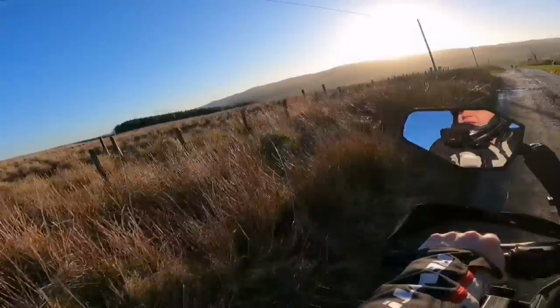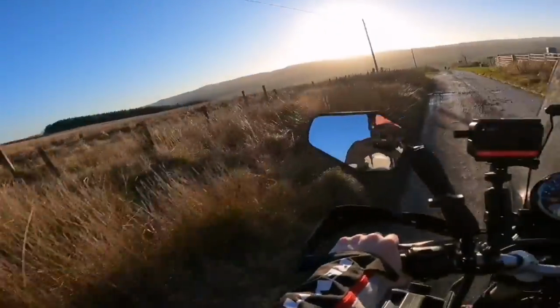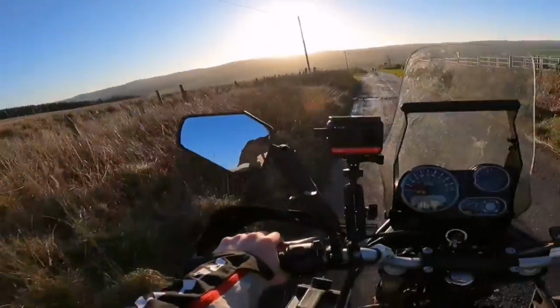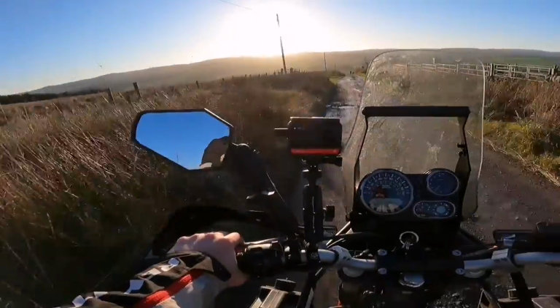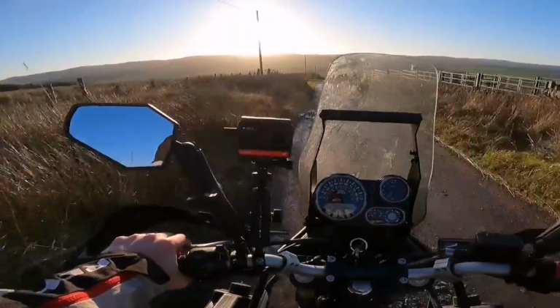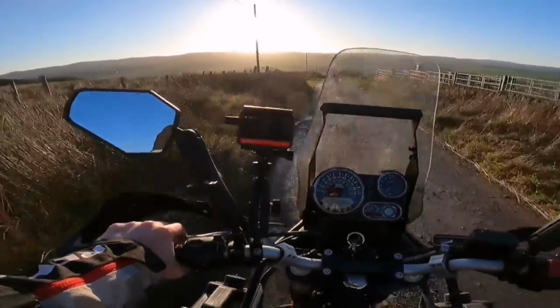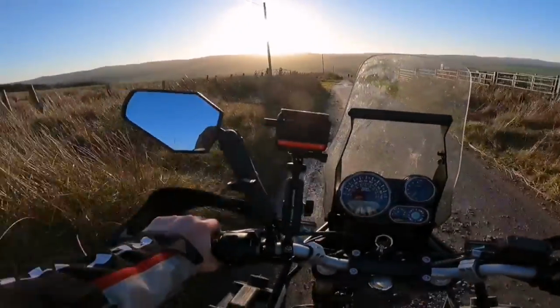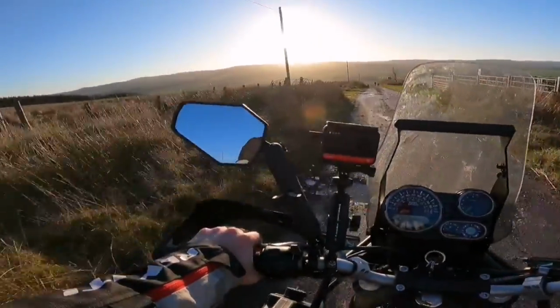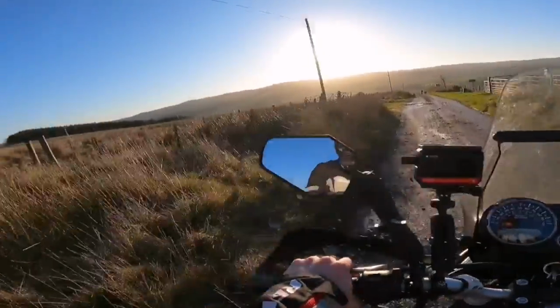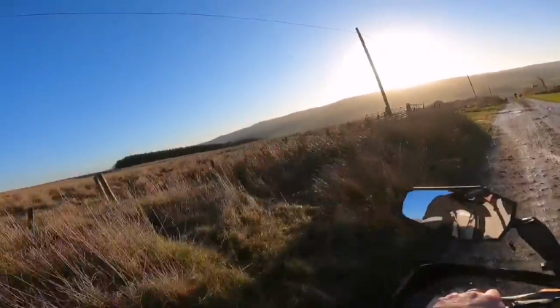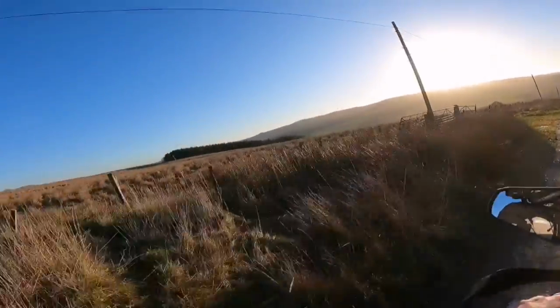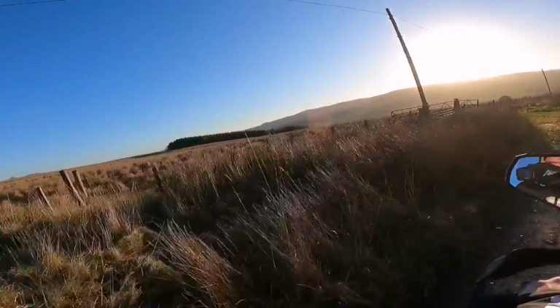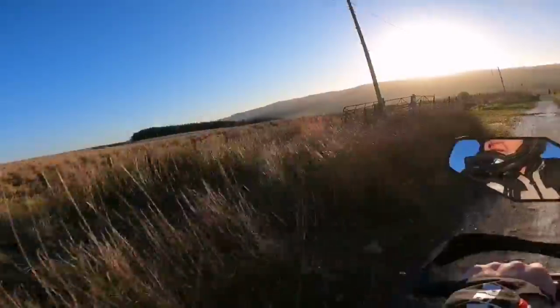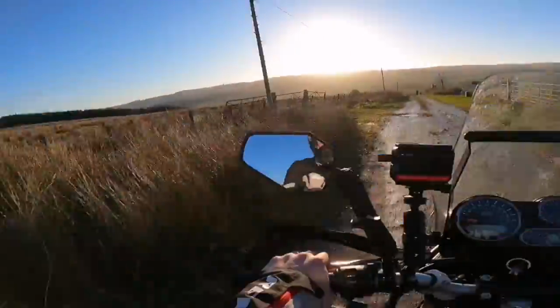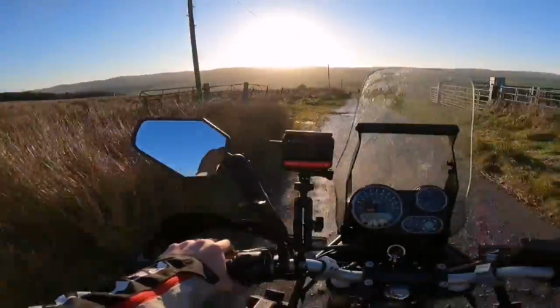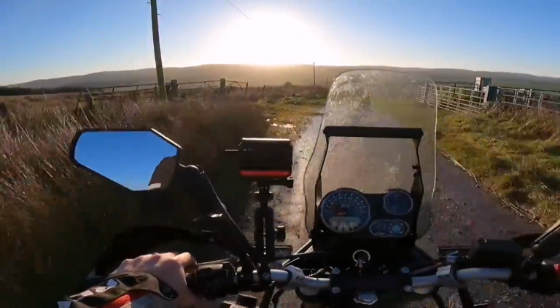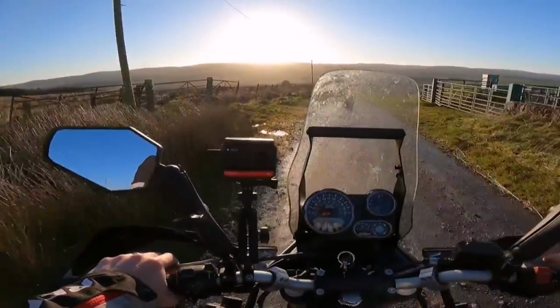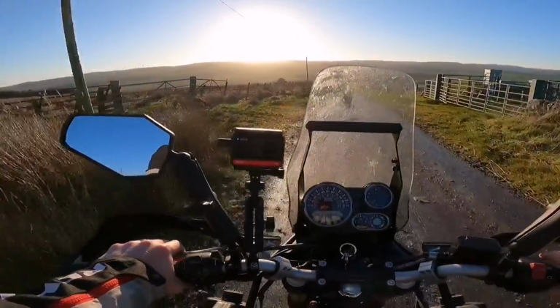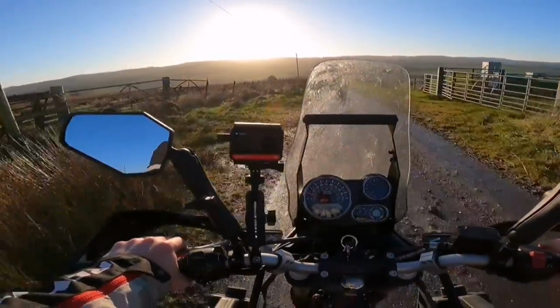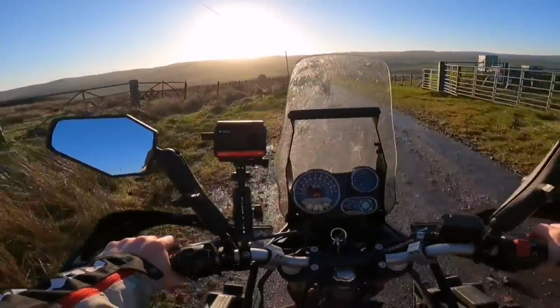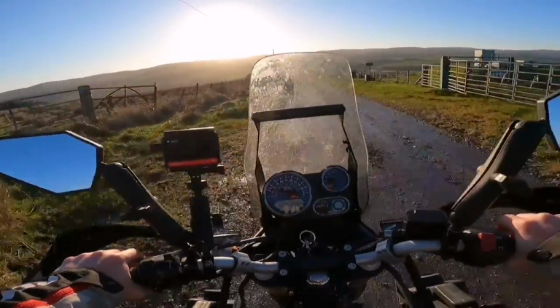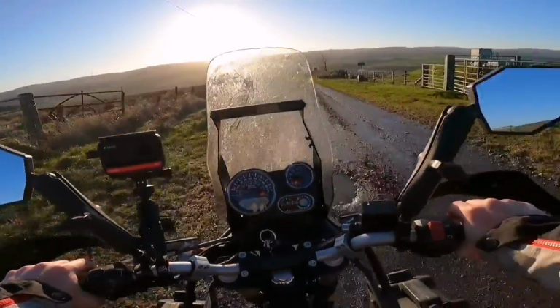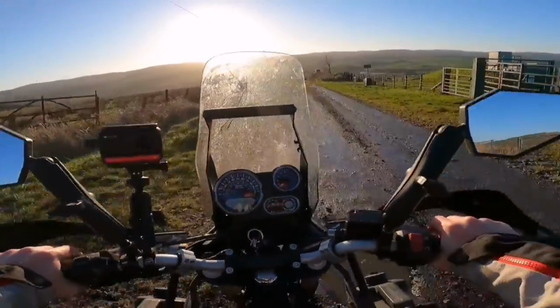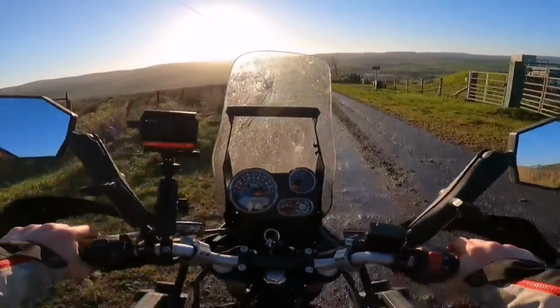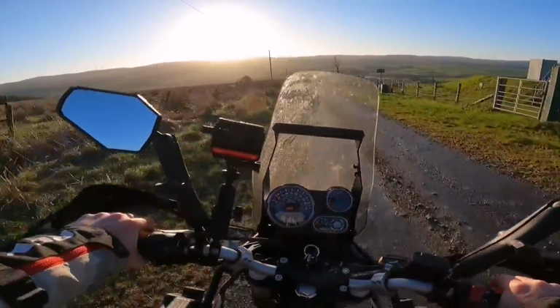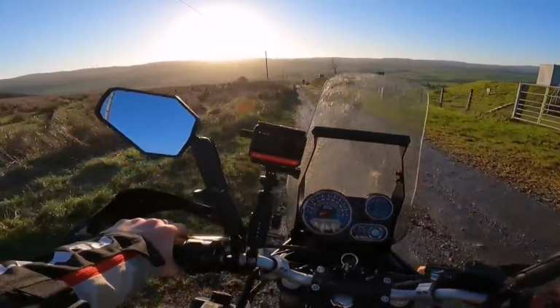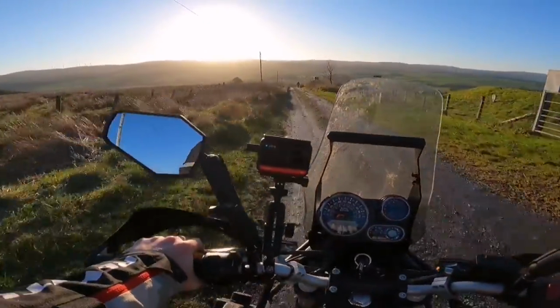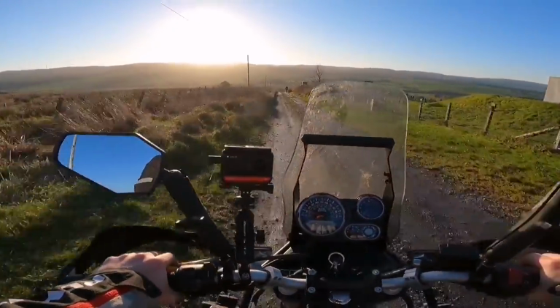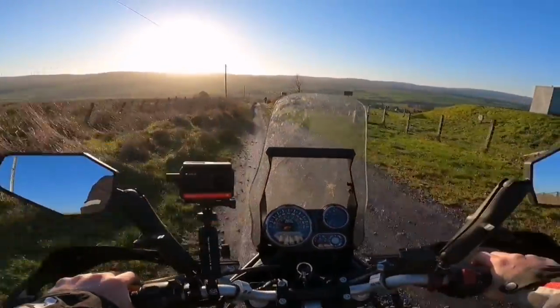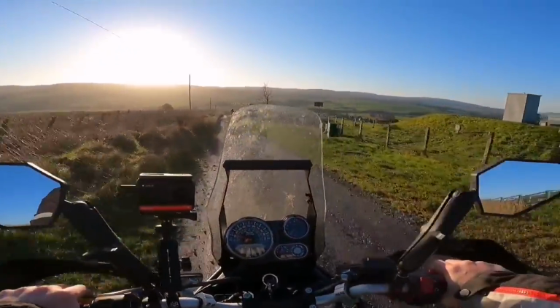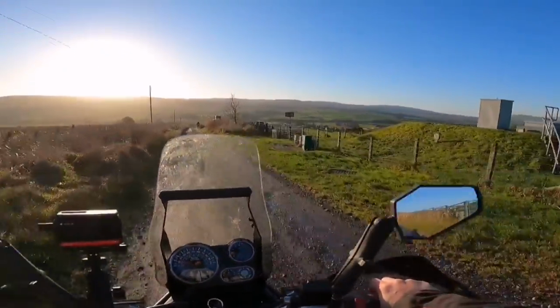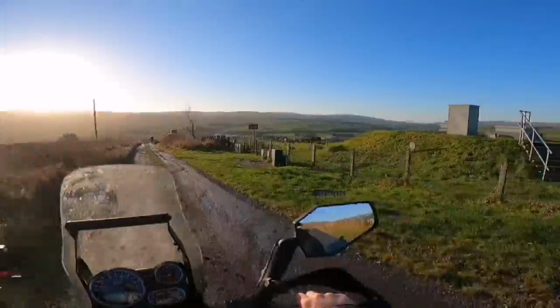I'm going to start up here because Drumlanrig is down to the left here, about ten miles south. So I'll ride down and have a look.